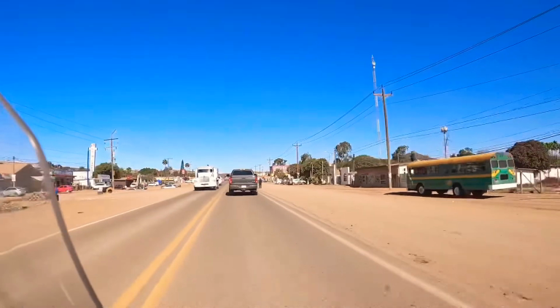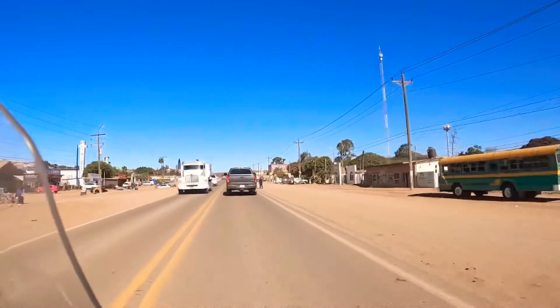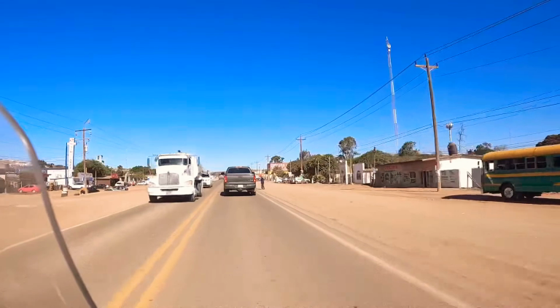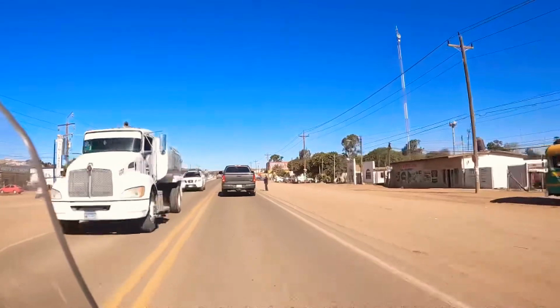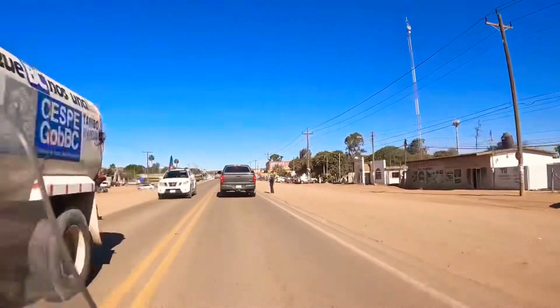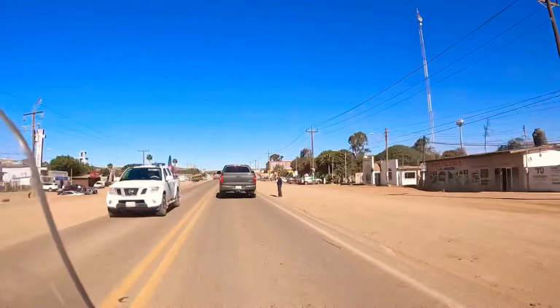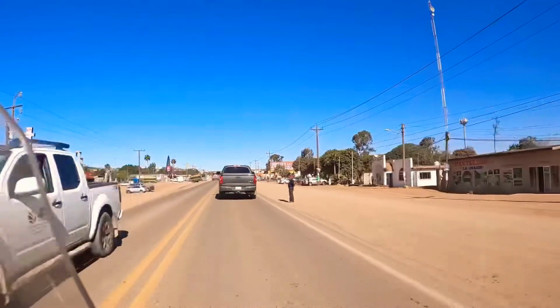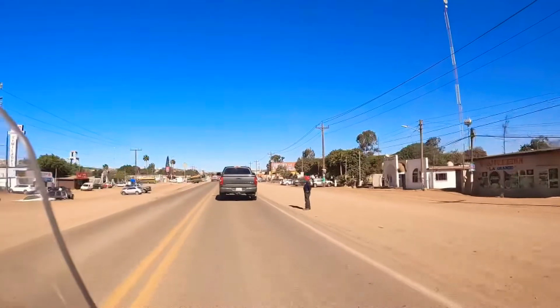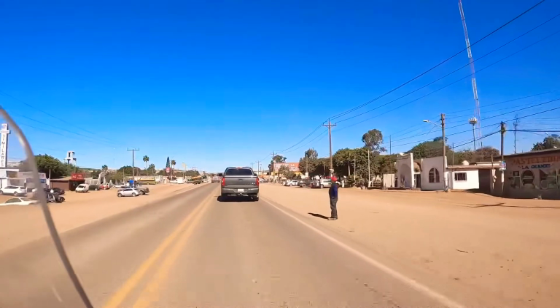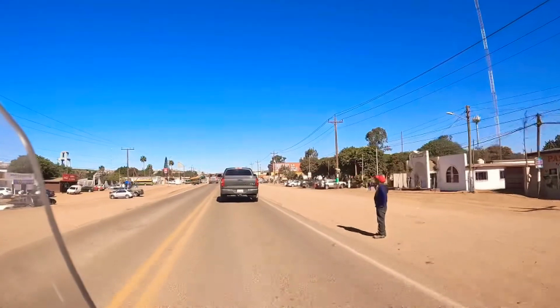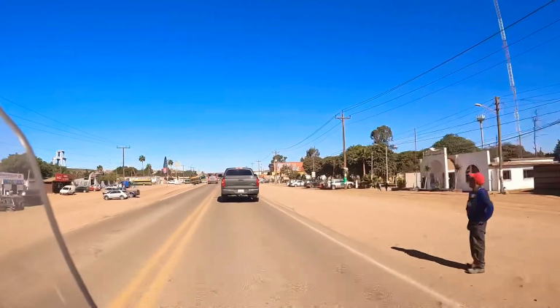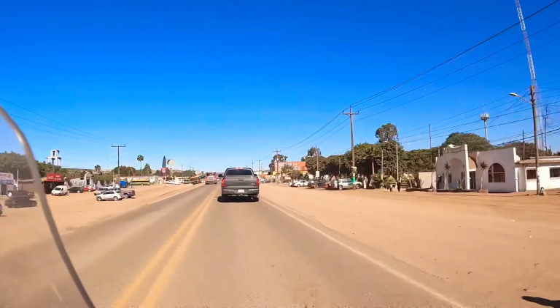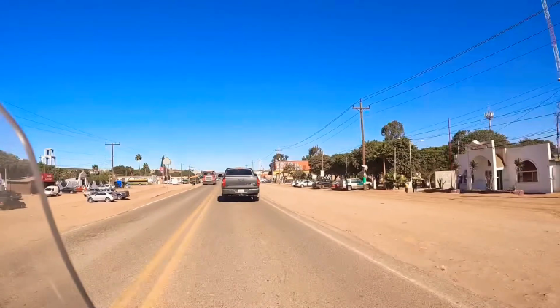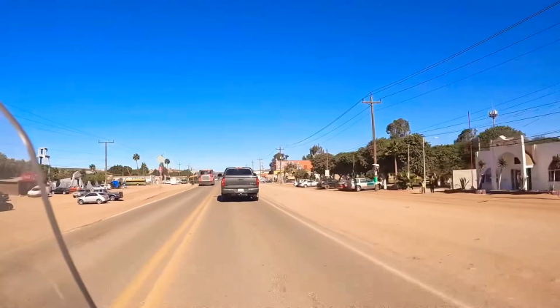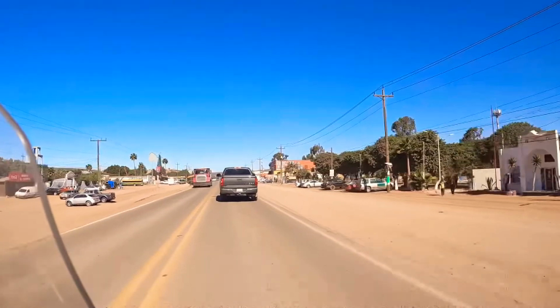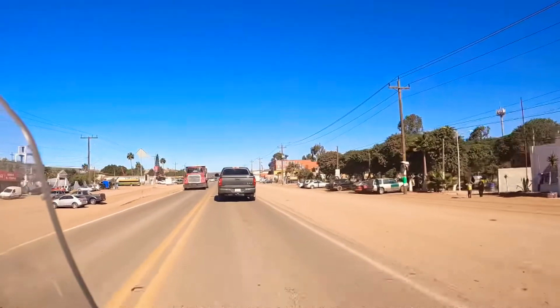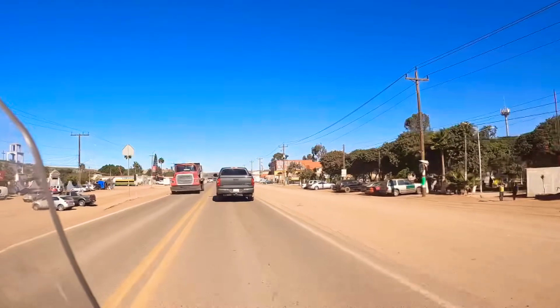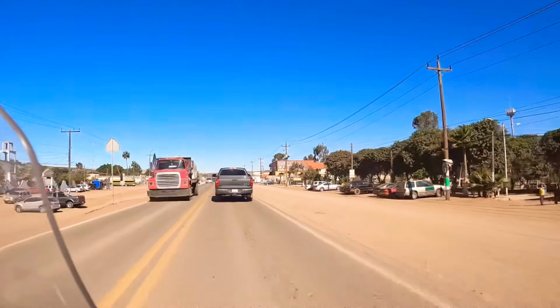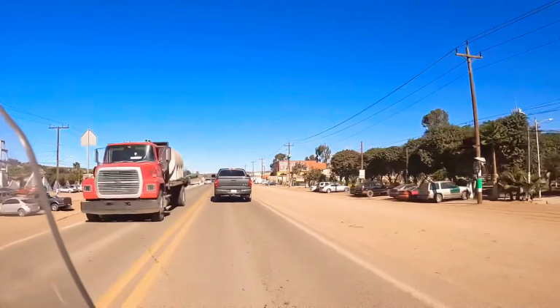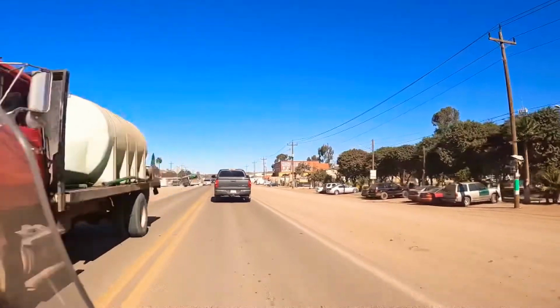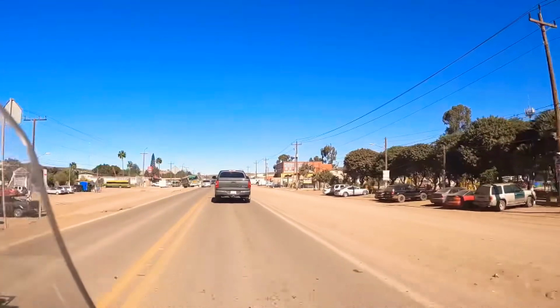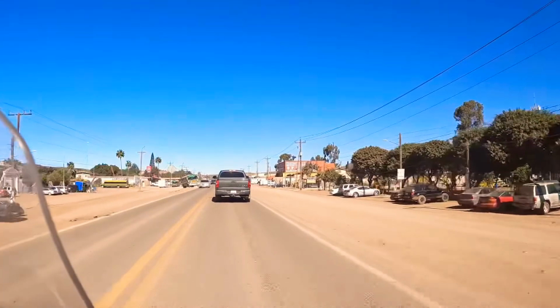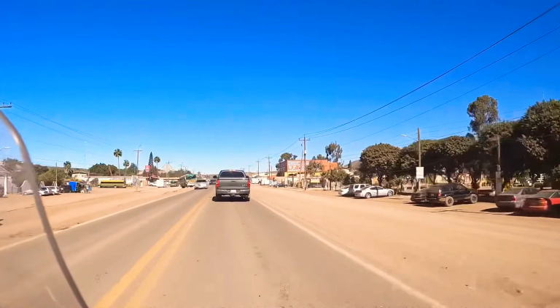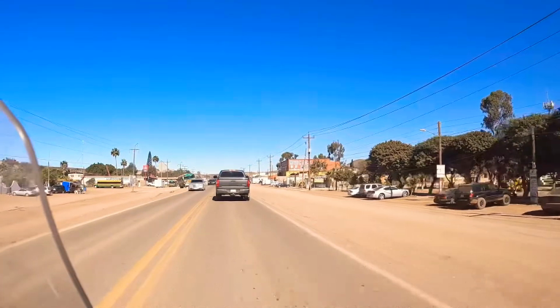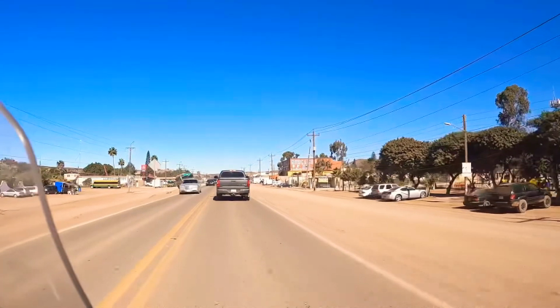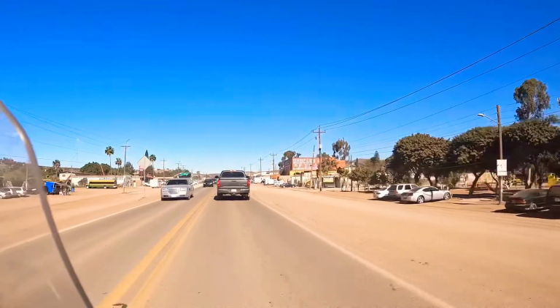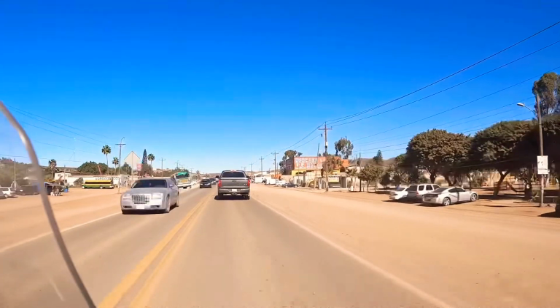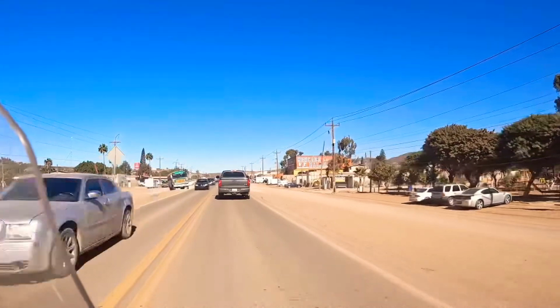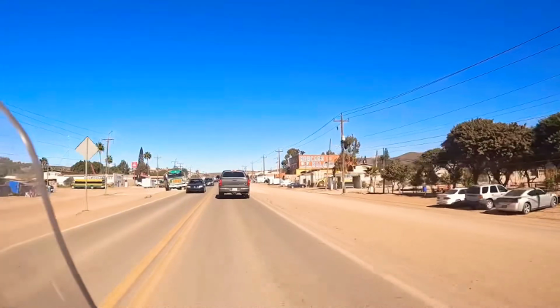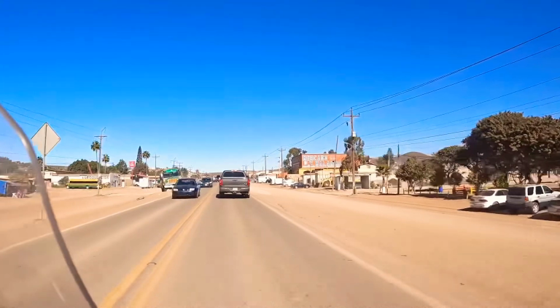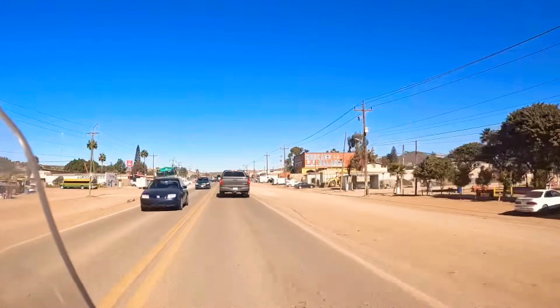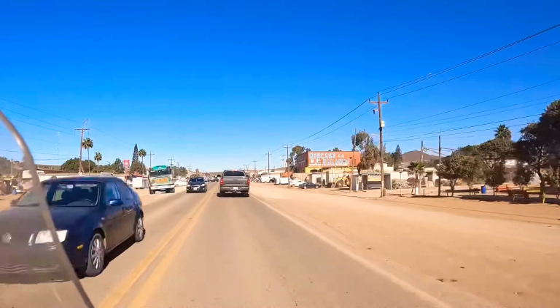Here we are going through a typical Baja town, medium-sized. This is Kamalu, about an hour and a half south of Ensenada.